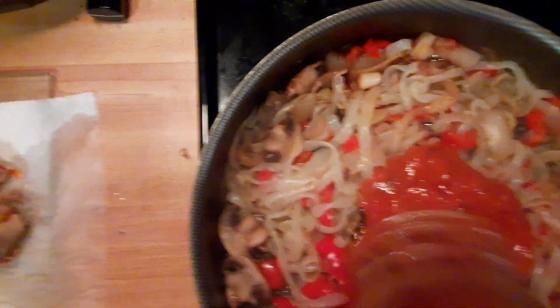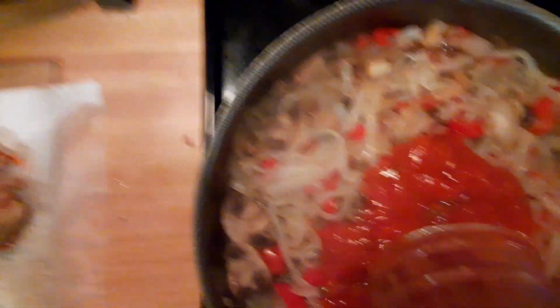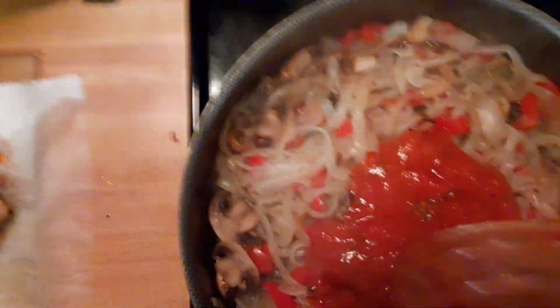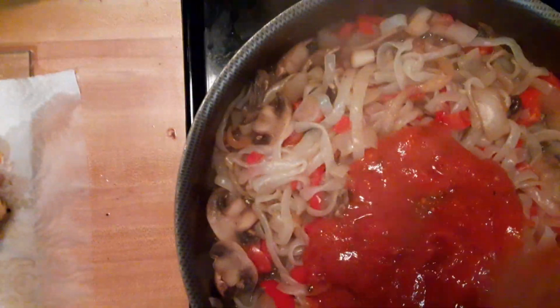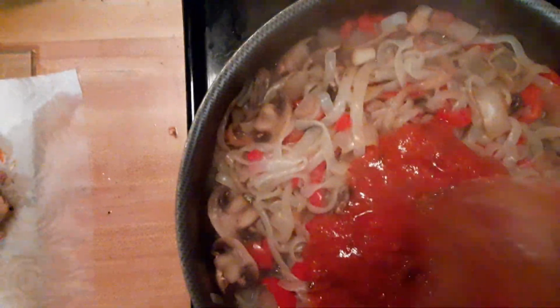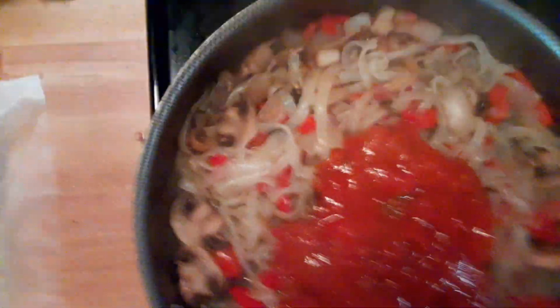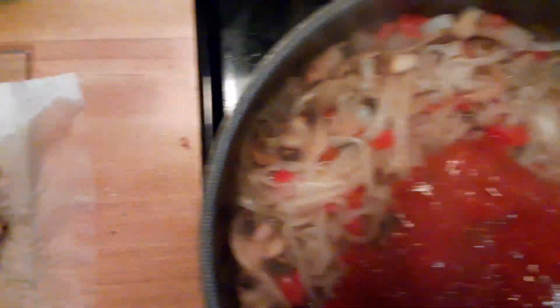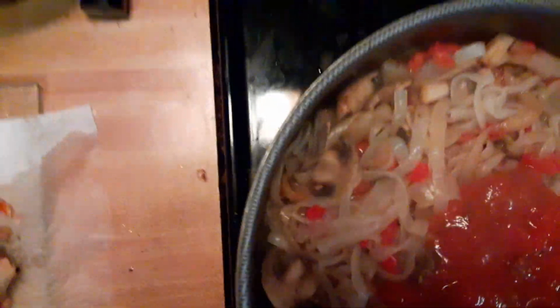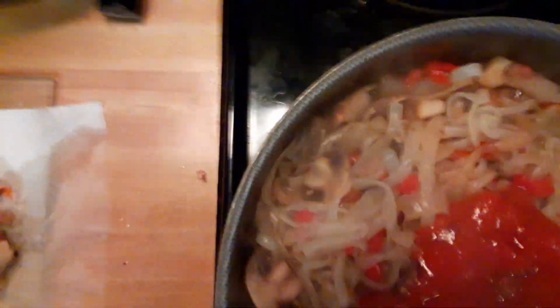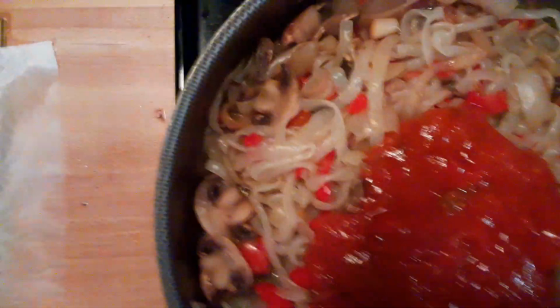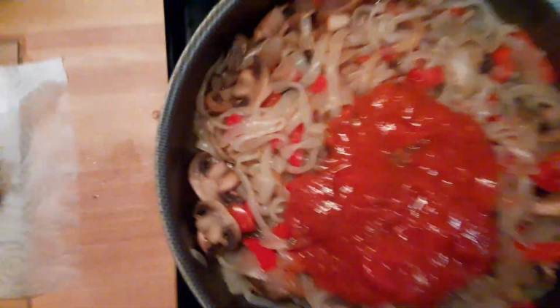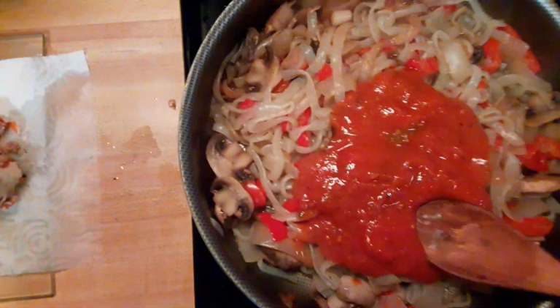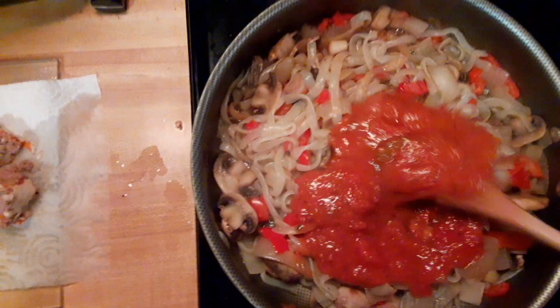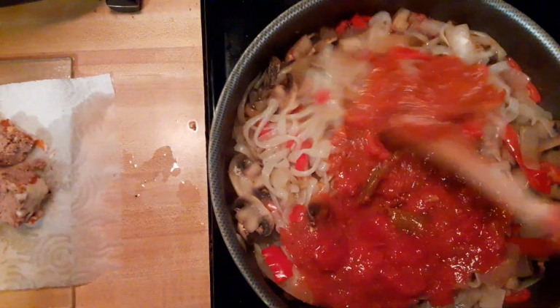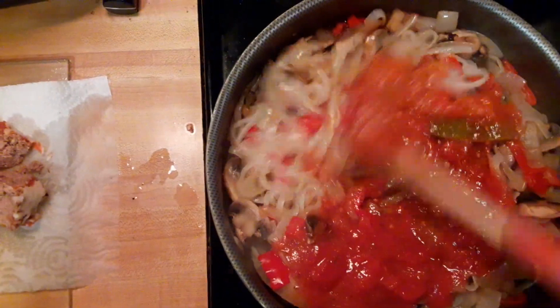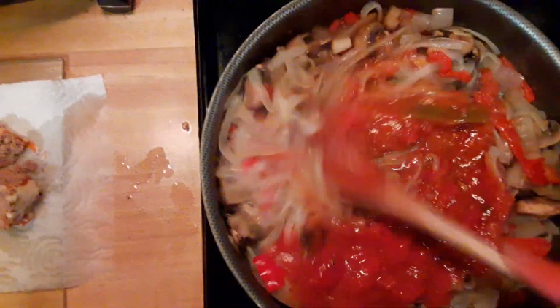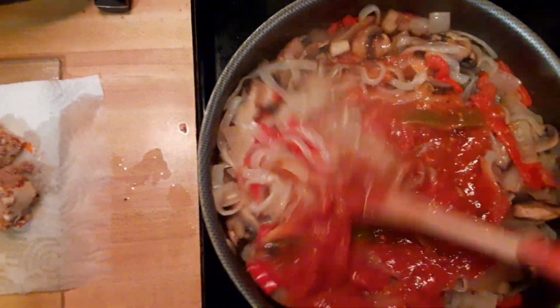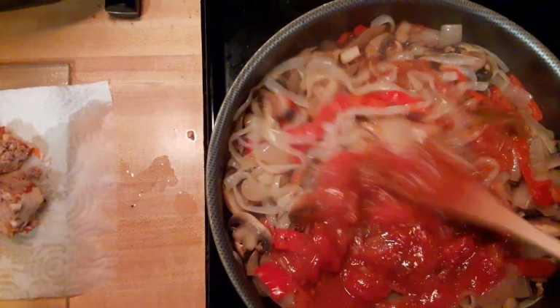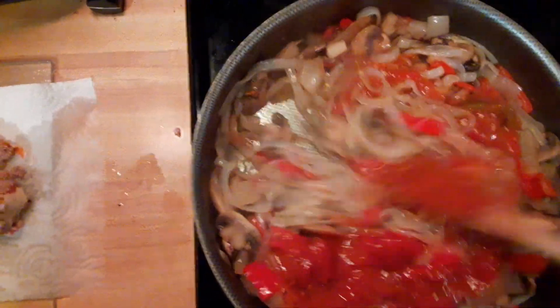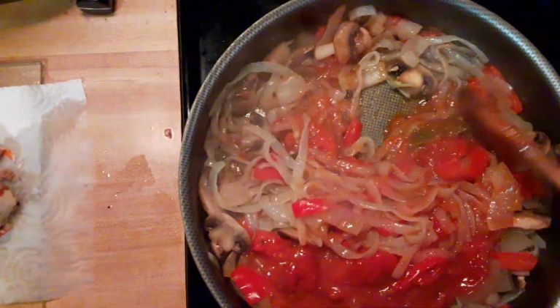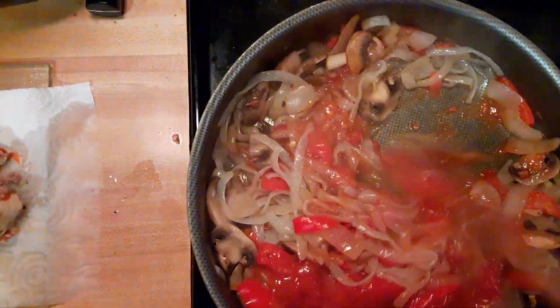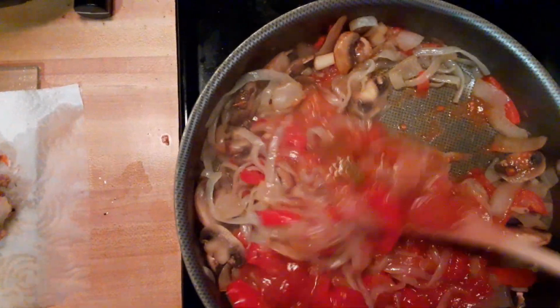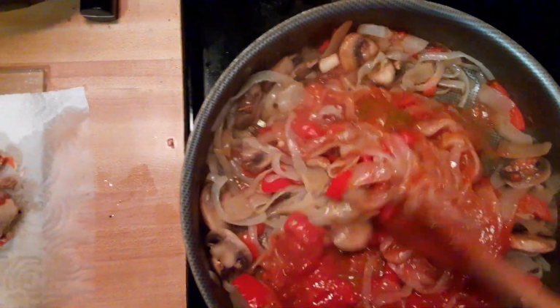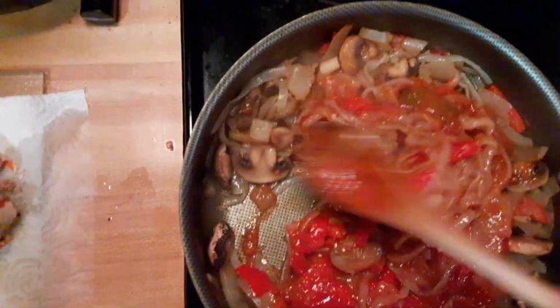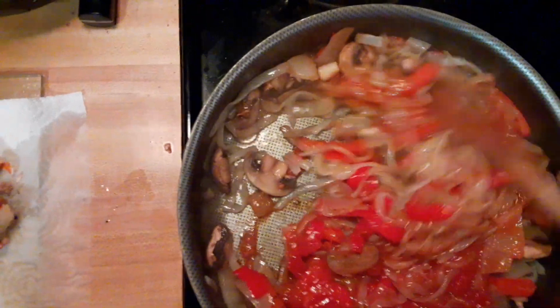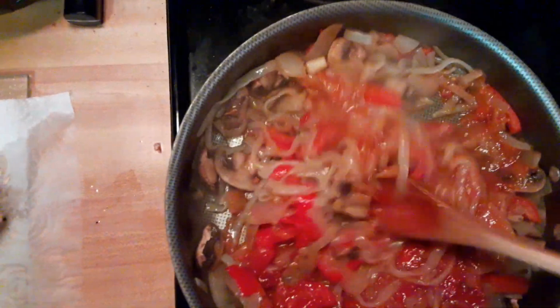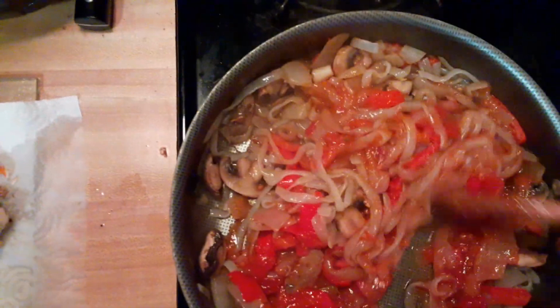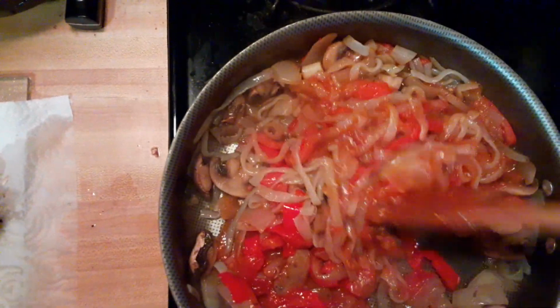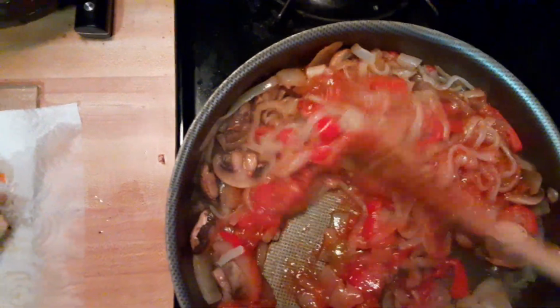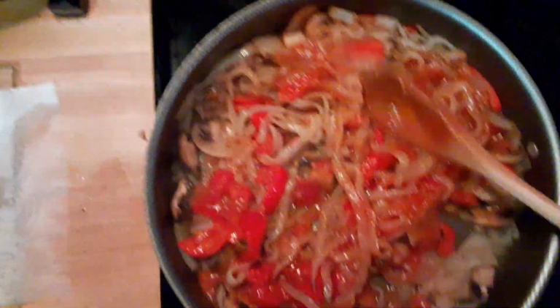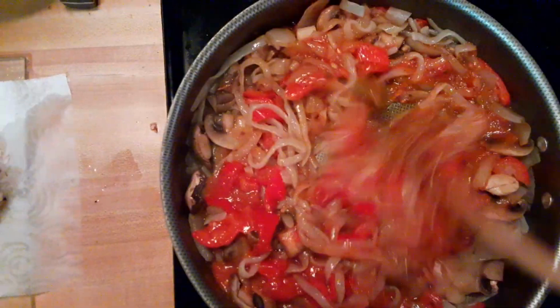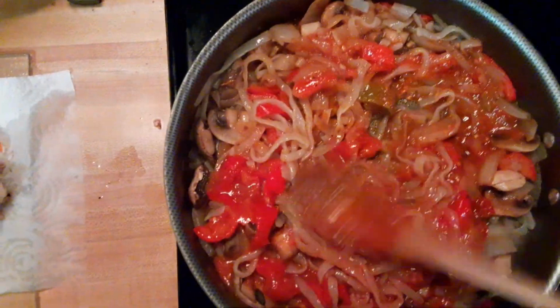I'm just going to pop that in there. Give that a little stir. Add some more nice red color in there. Eating Italian on a carb budget — can't beat that.